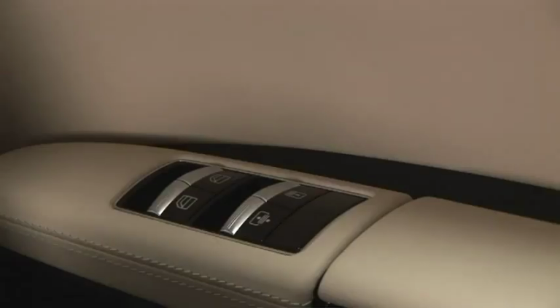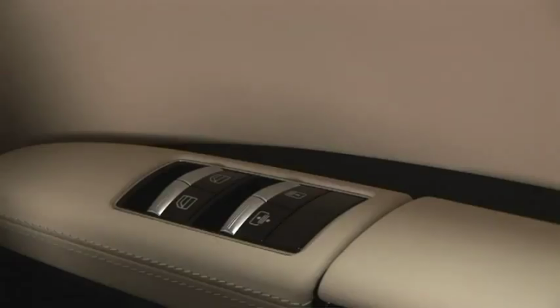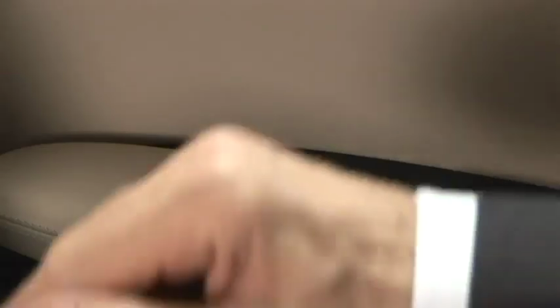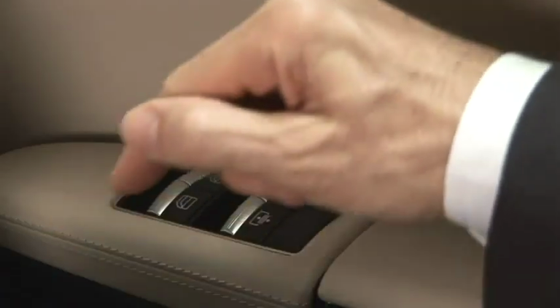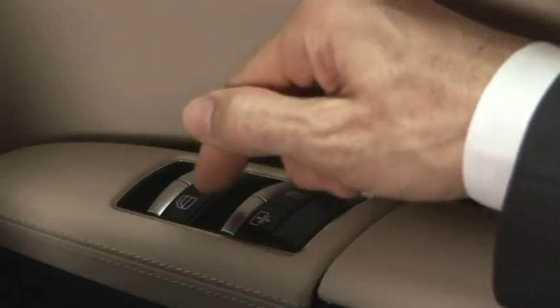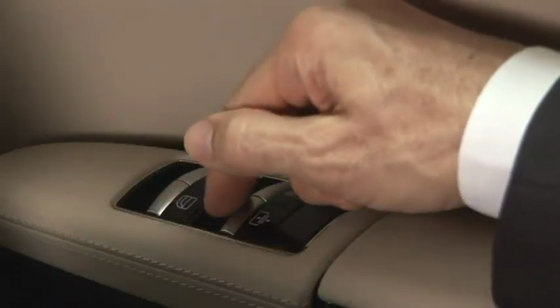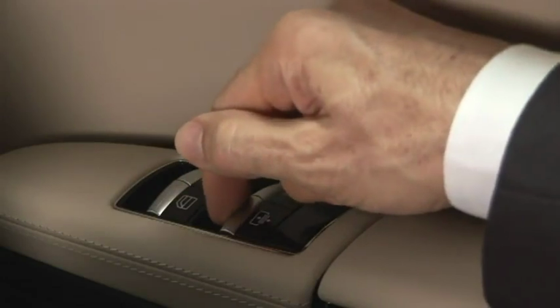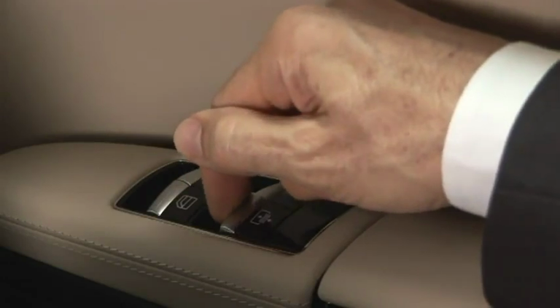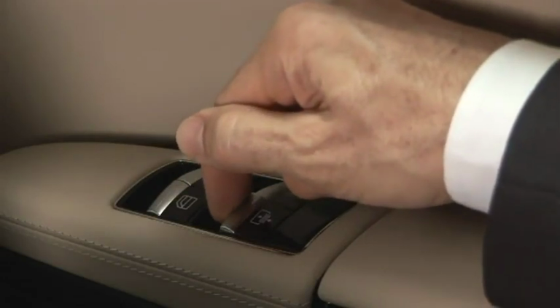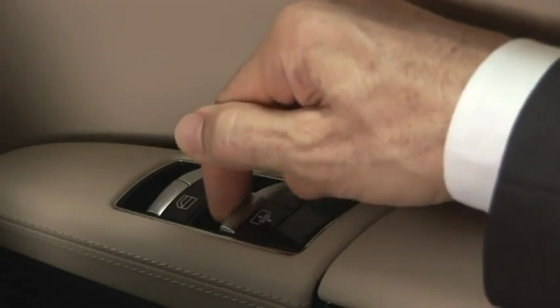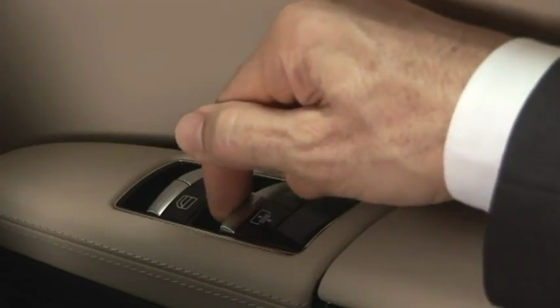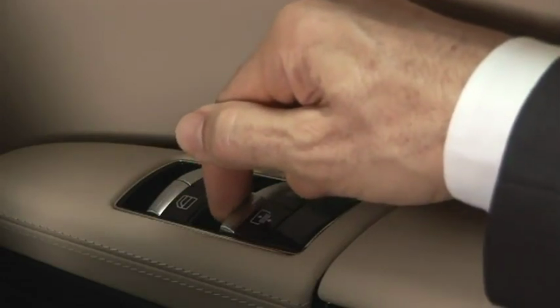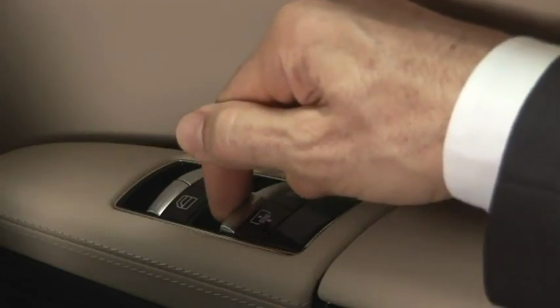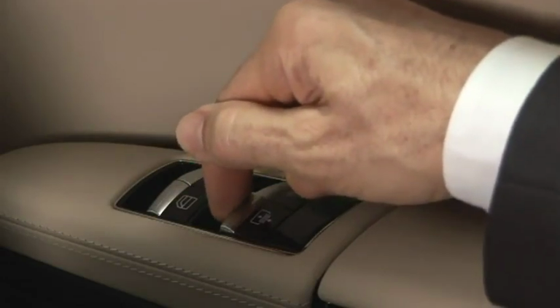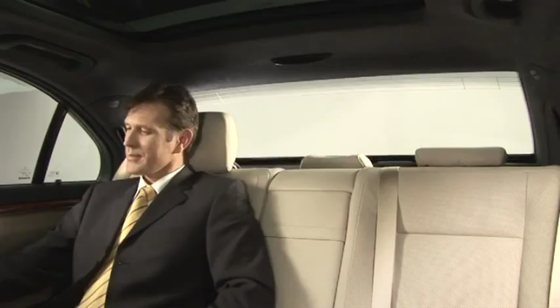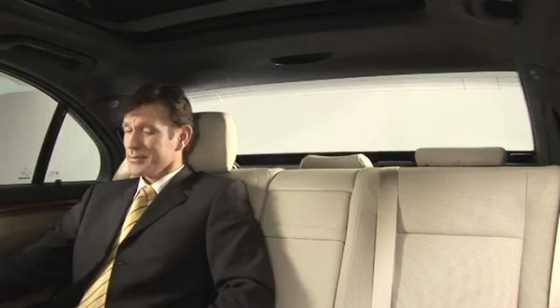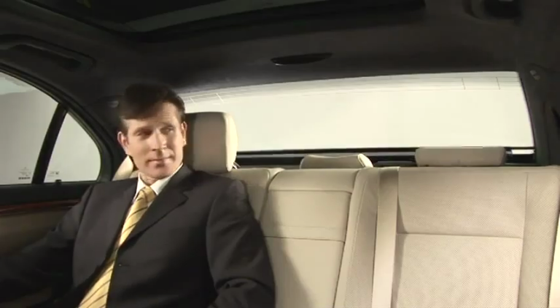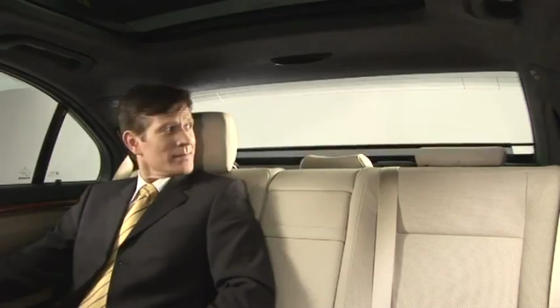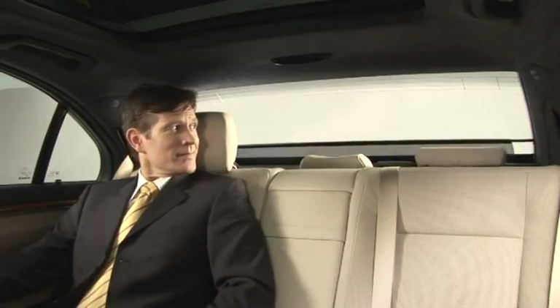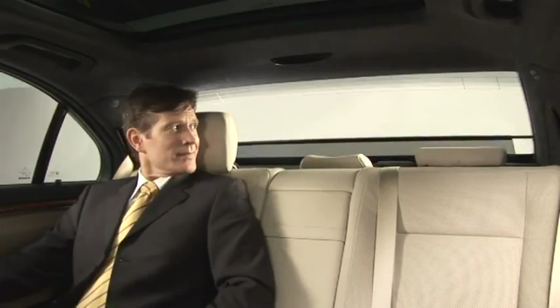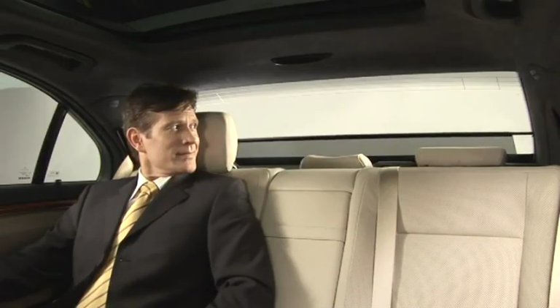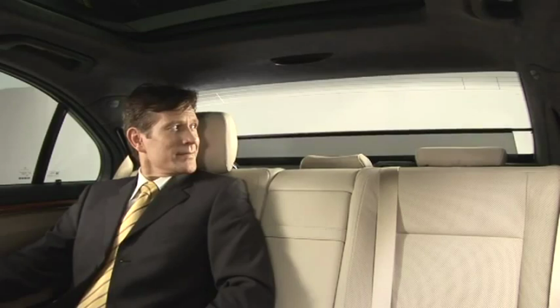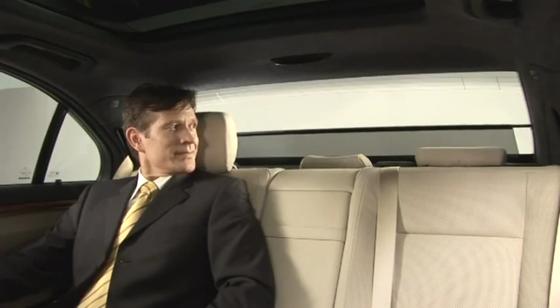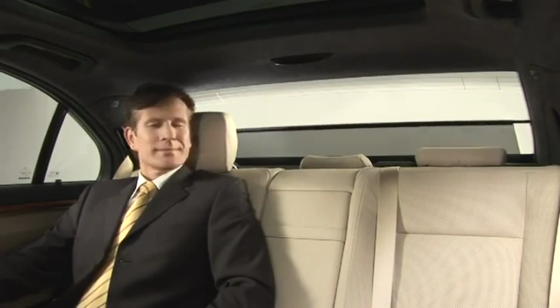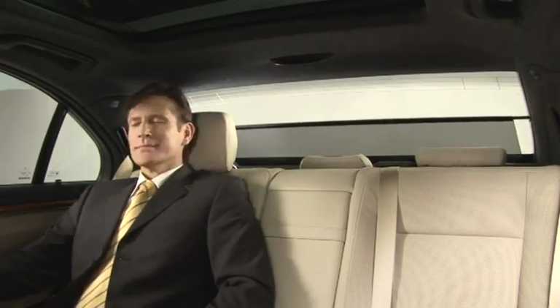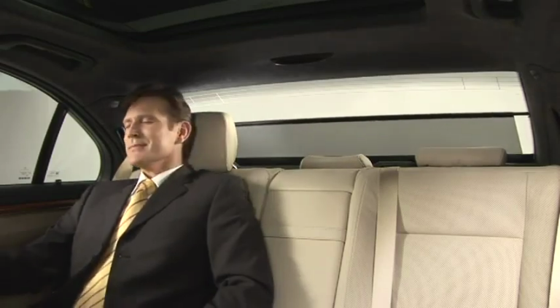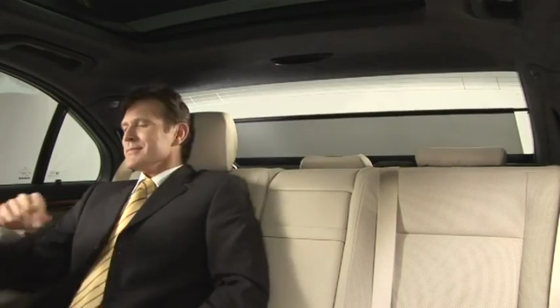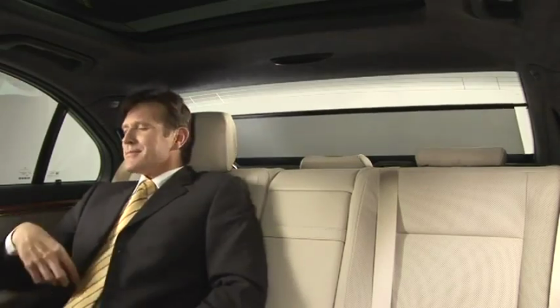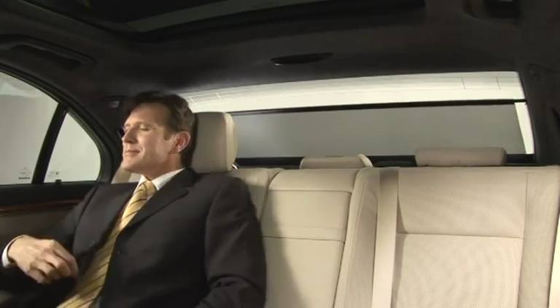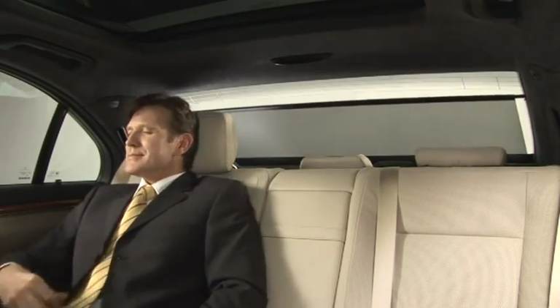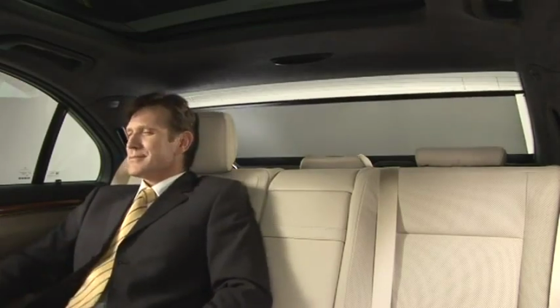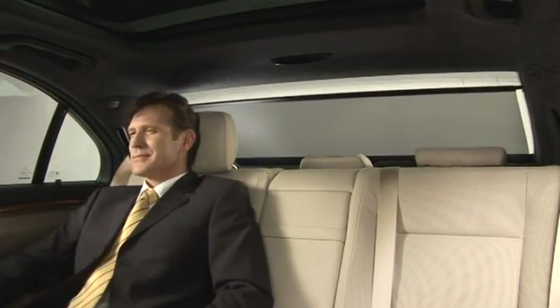At the touch of a button, the electric roller blinds are extended almost inaudibly. They cover the windows perfectly and provide optimal protection from sunlight.